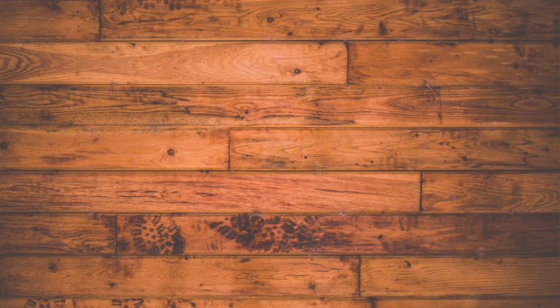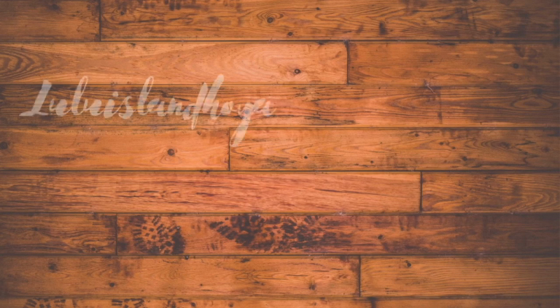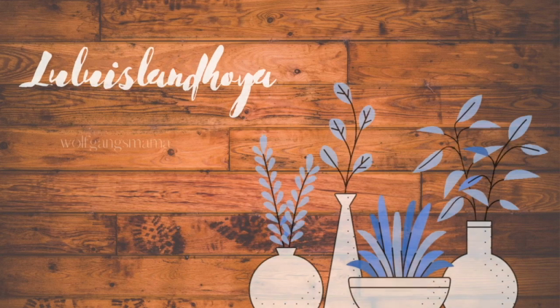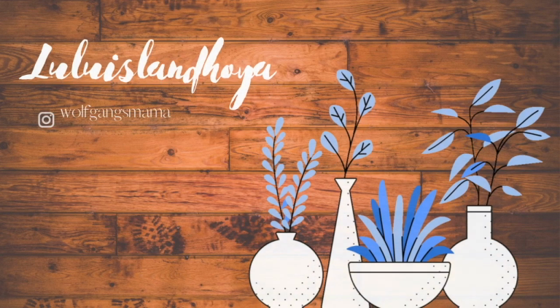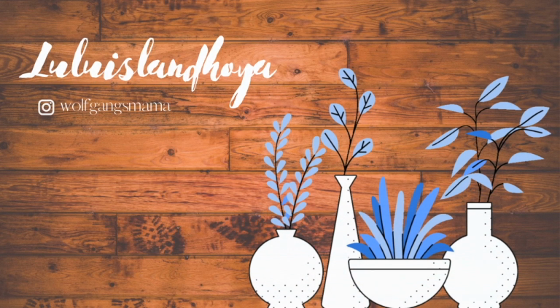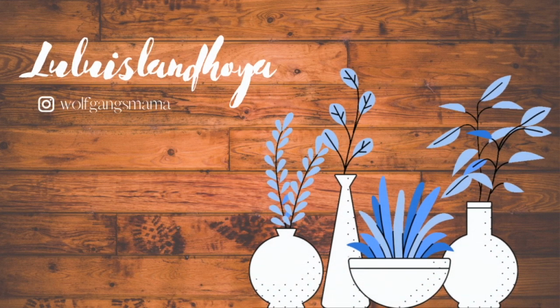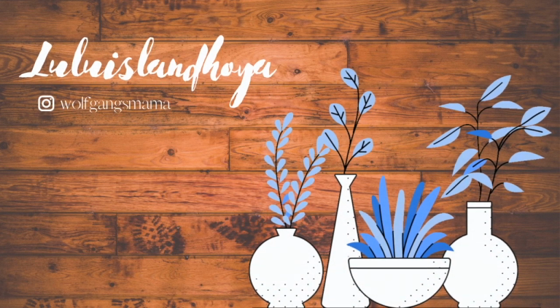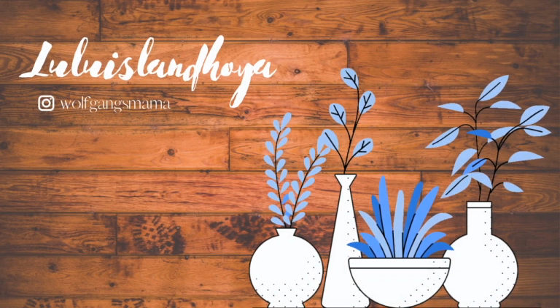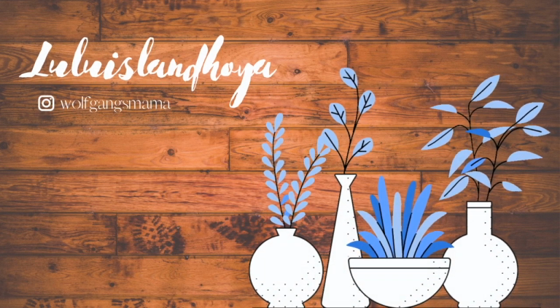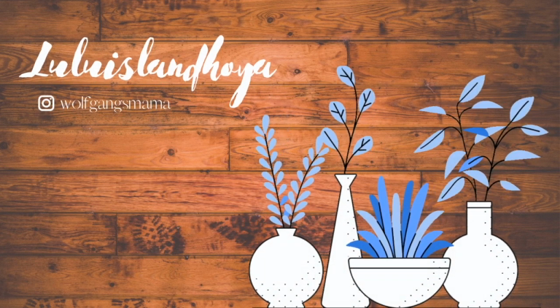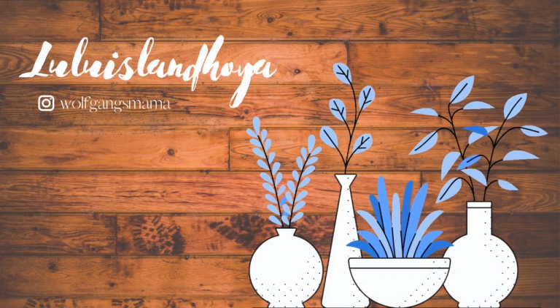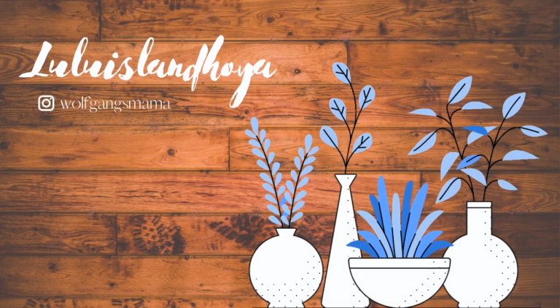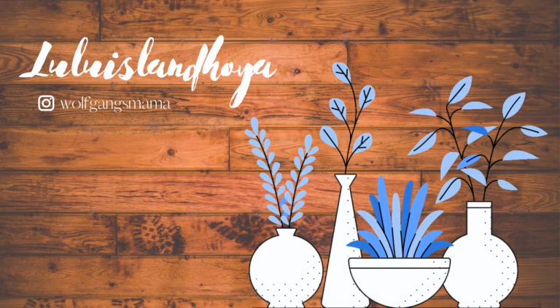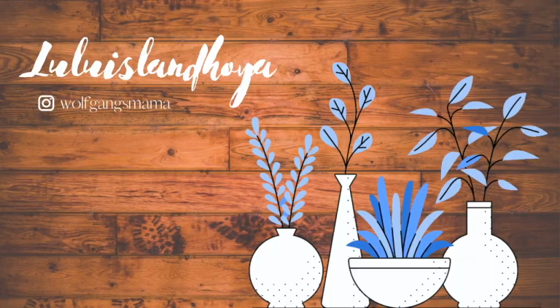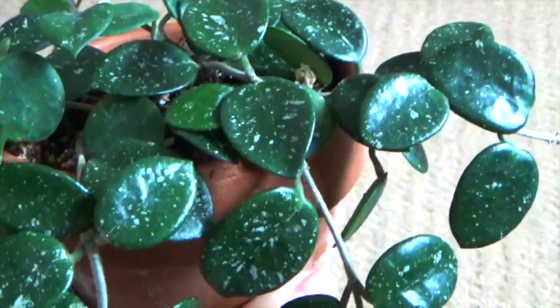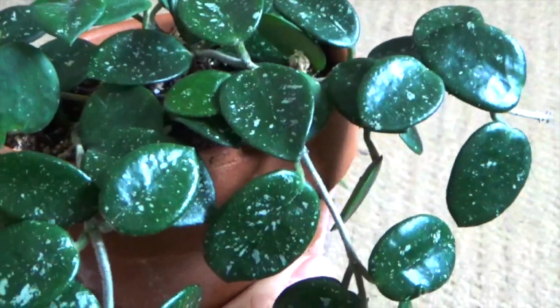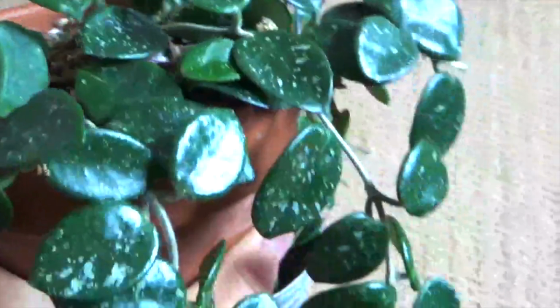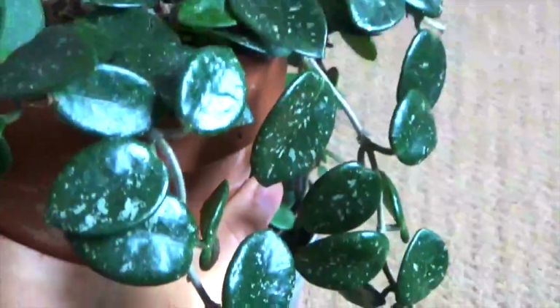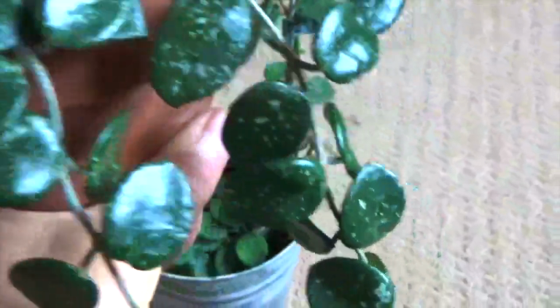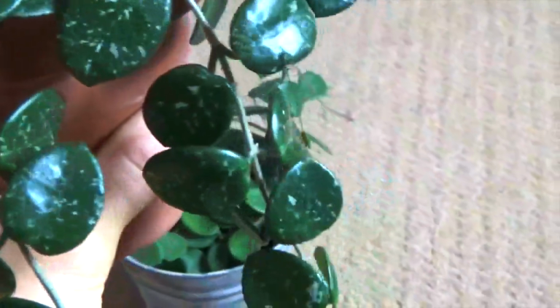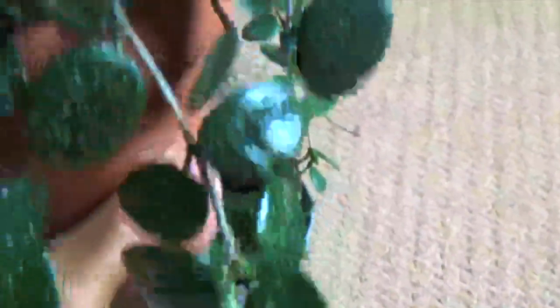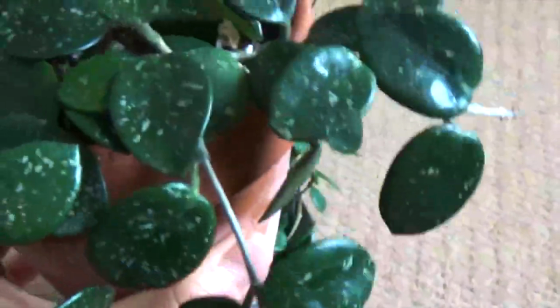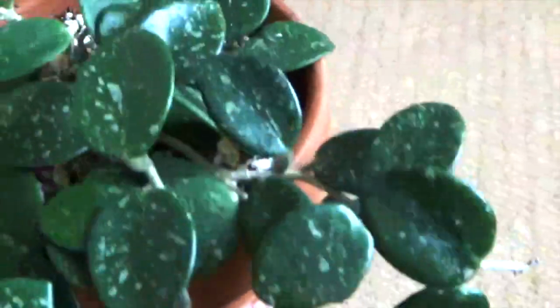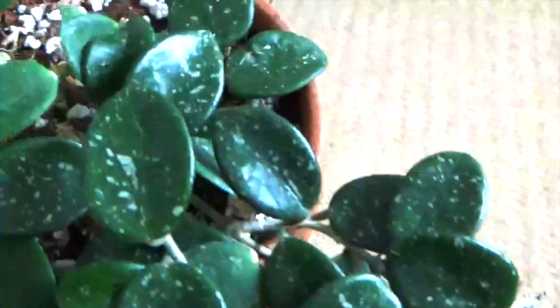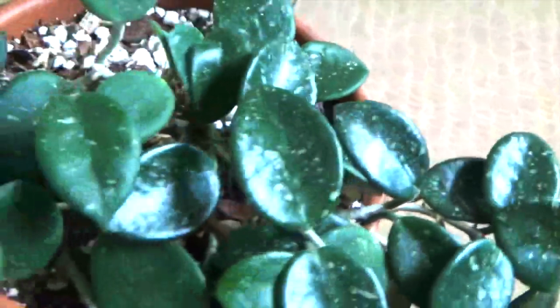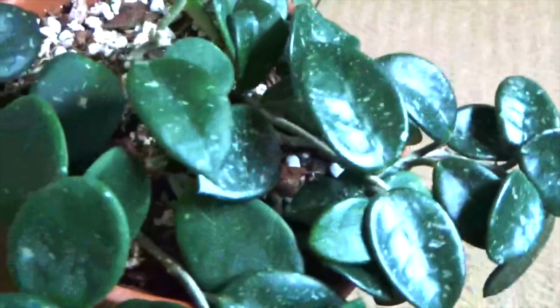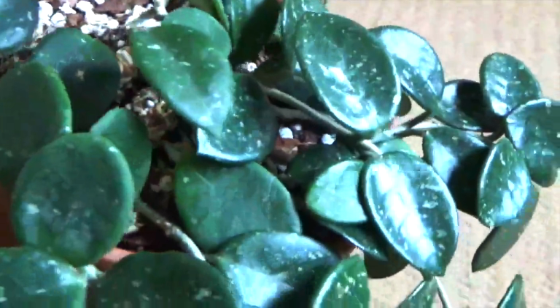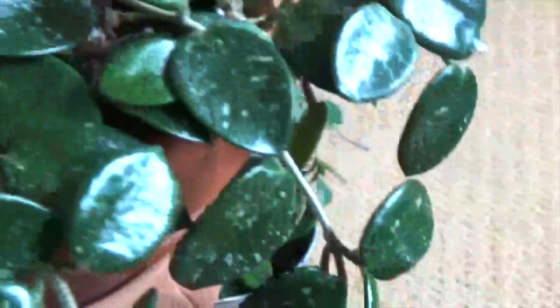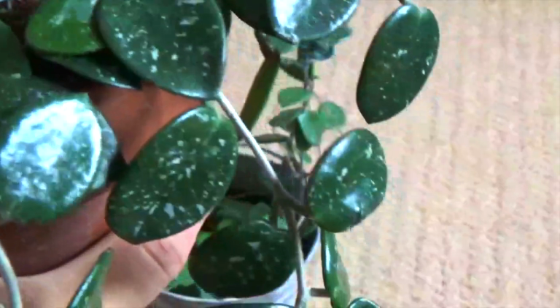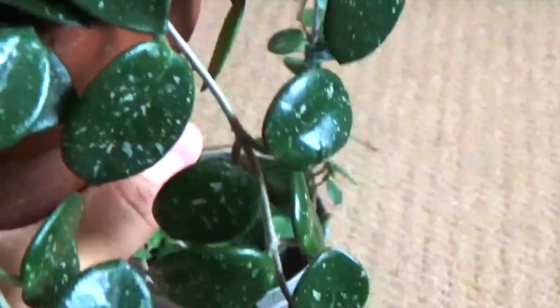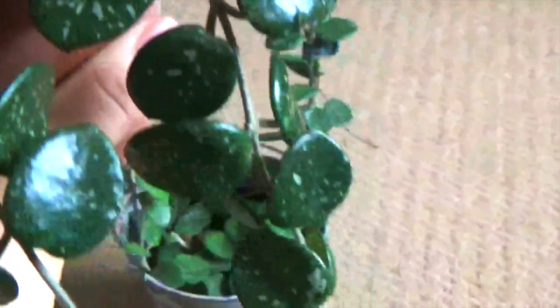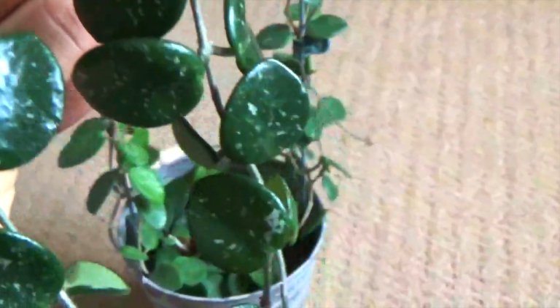Hi guys, welcome back to my channel. My name is Amy, and in my channel I talk about plants and my life with them.